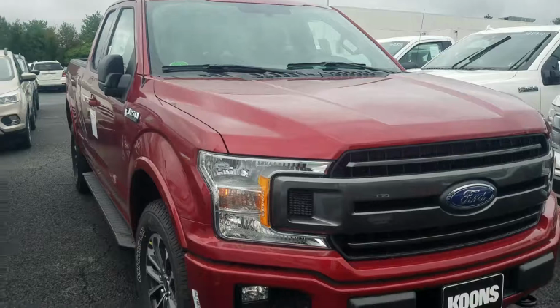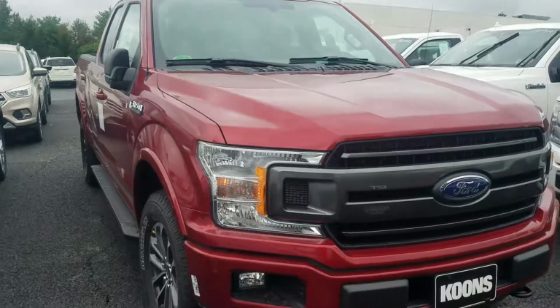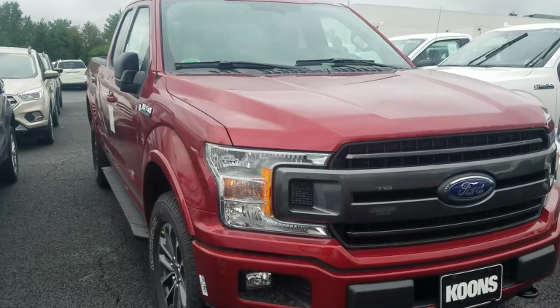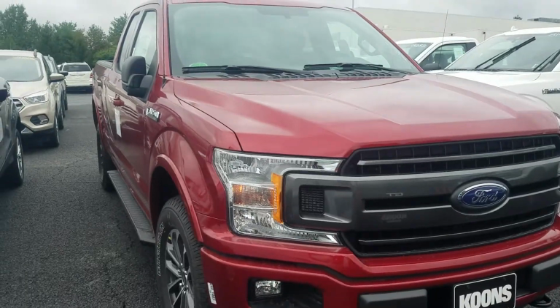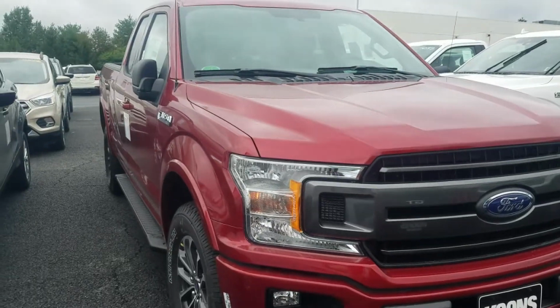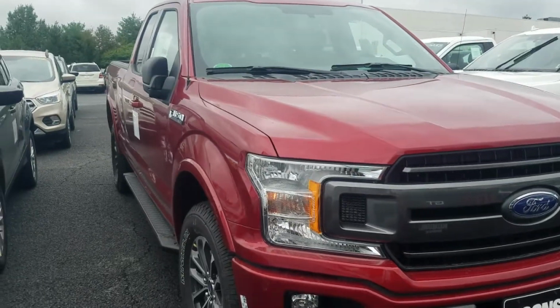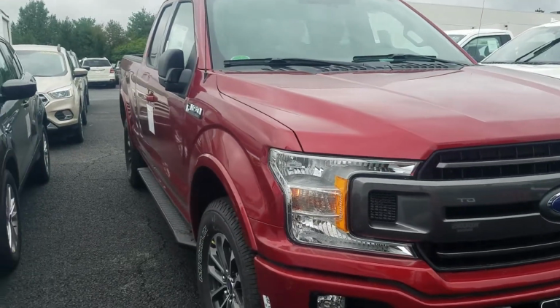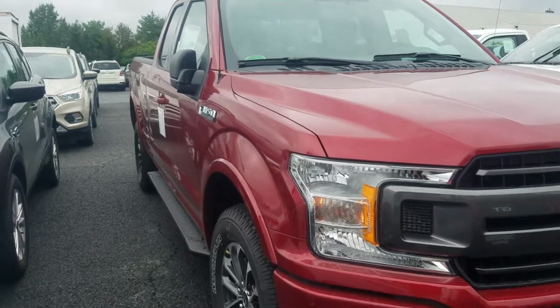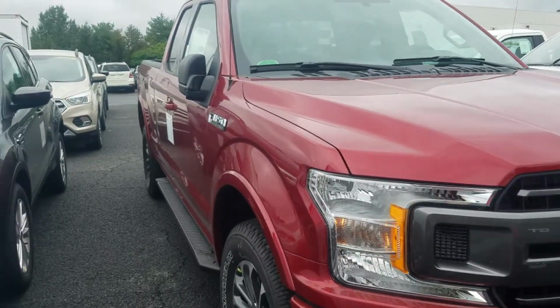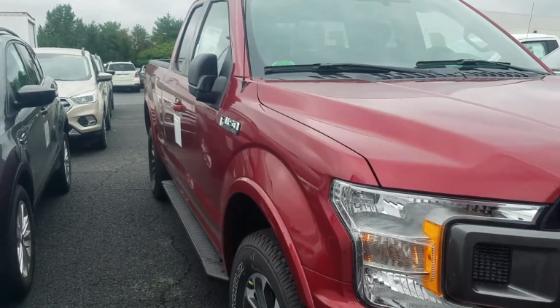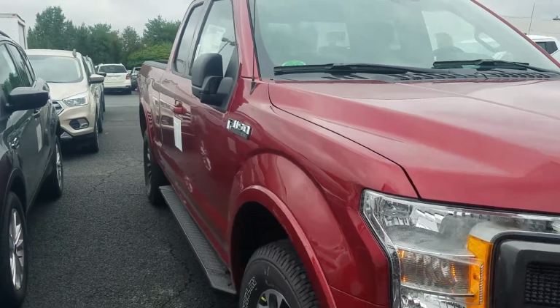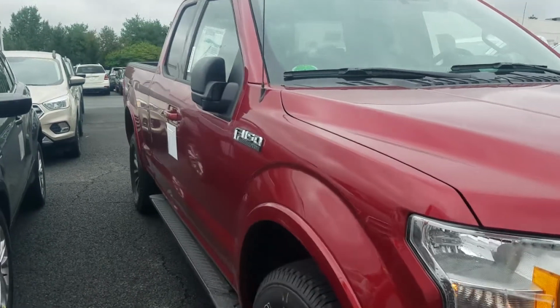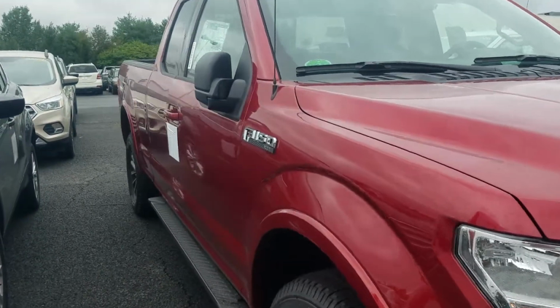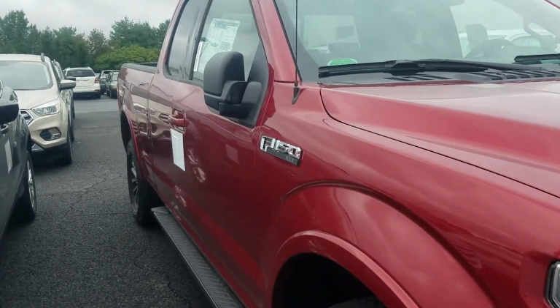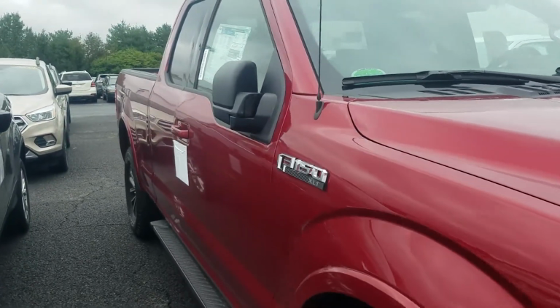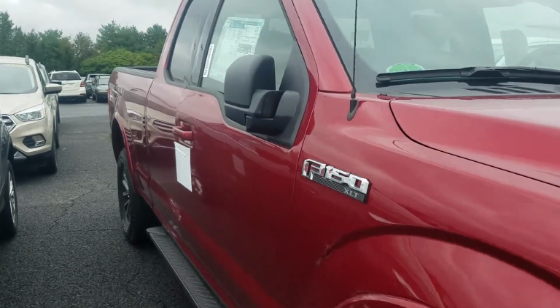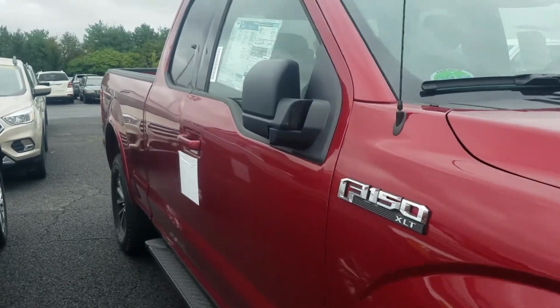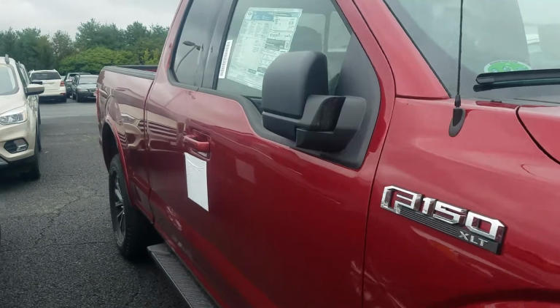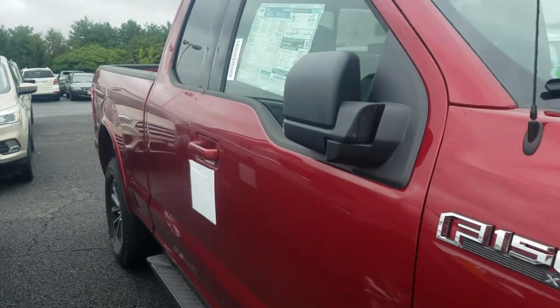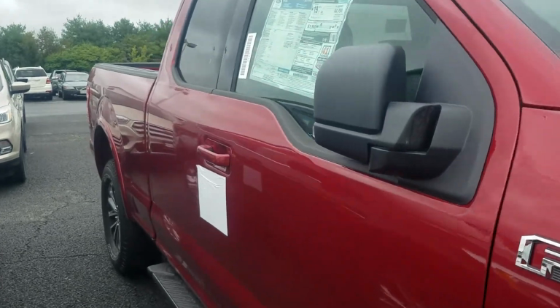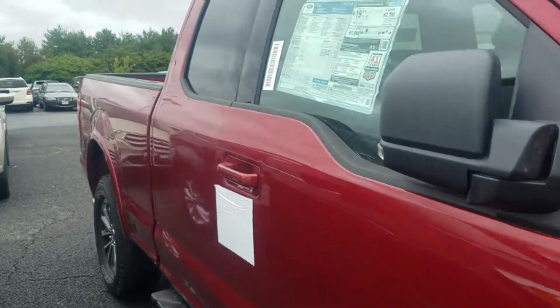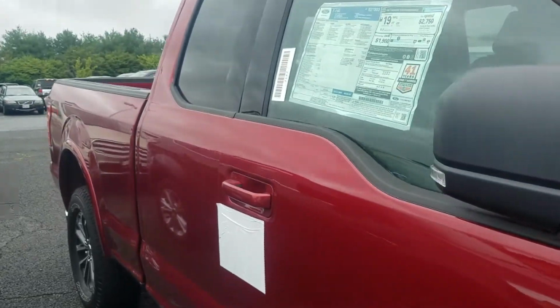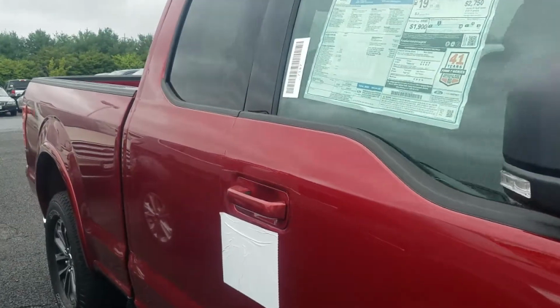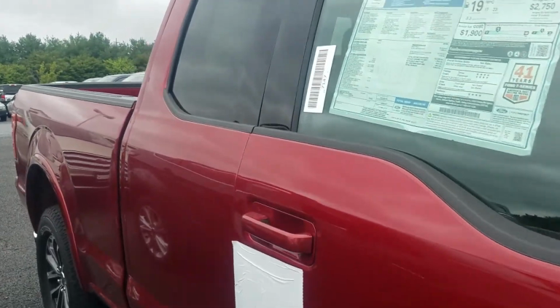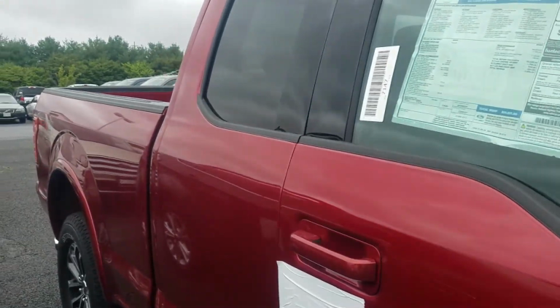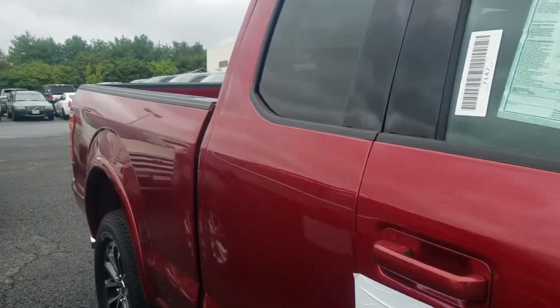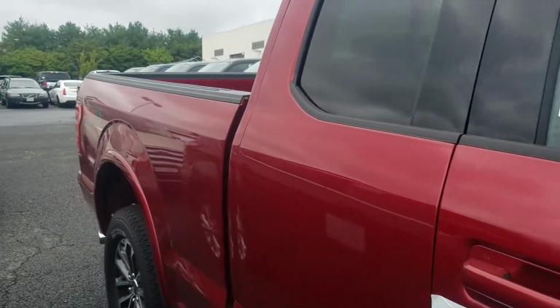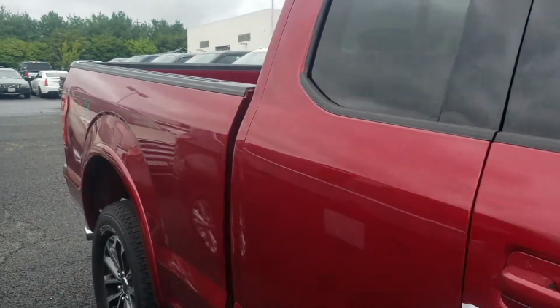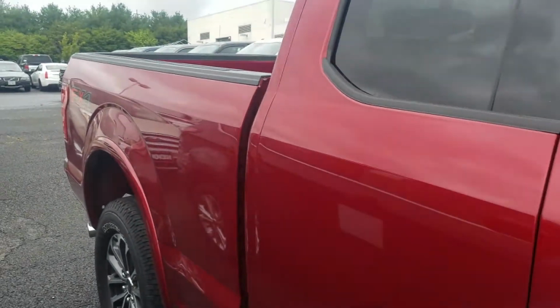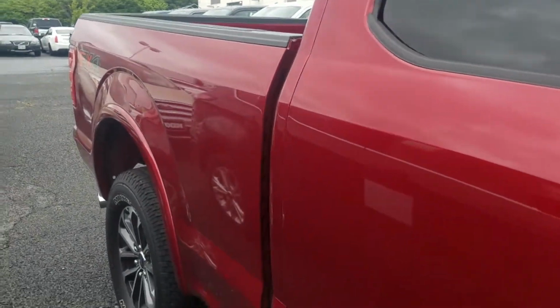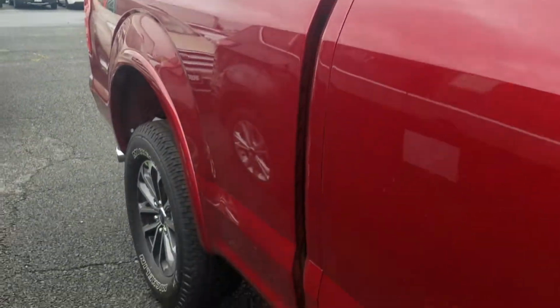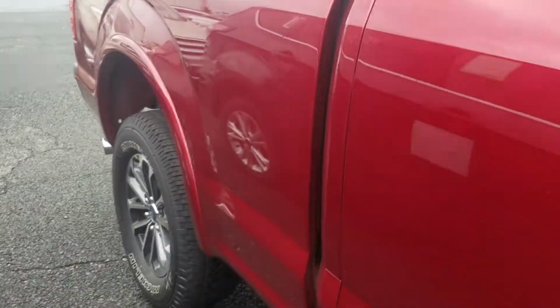Hi Robert, this is Ethan here at Kuhn Sterling Ford. I wanted to let you know that the red F-150 XLT that we have been talking about has arrived. I also wanted to make sure you got the out-the-door breakdown that I sent to you.